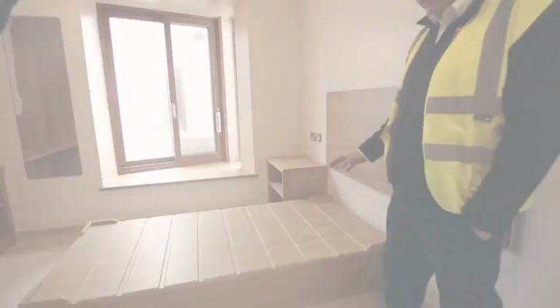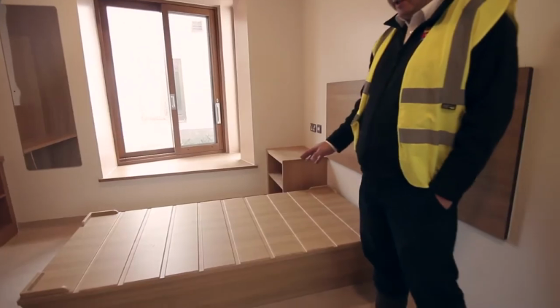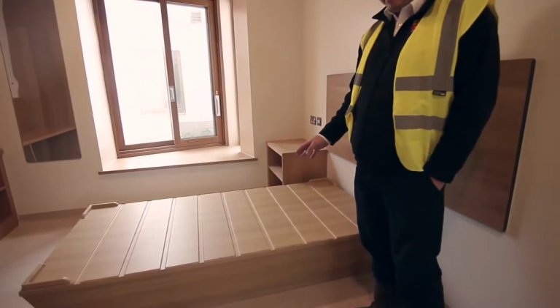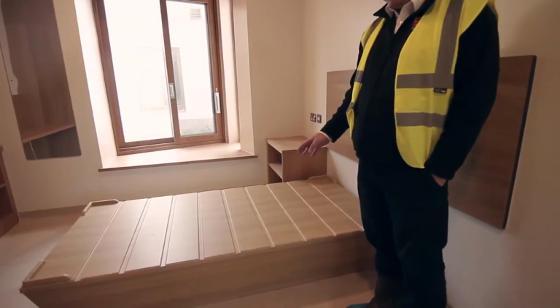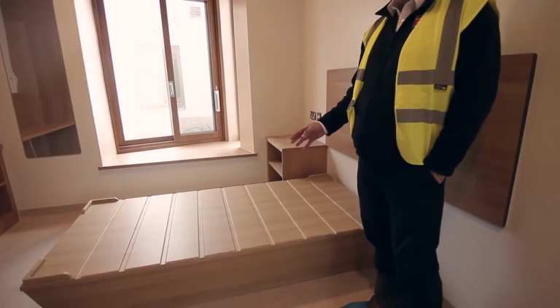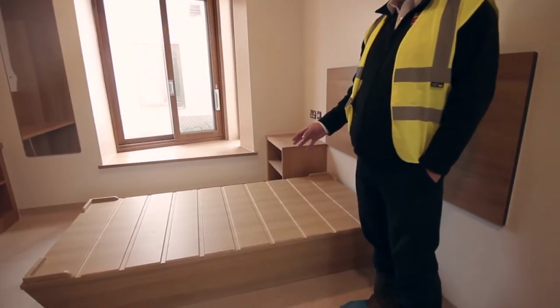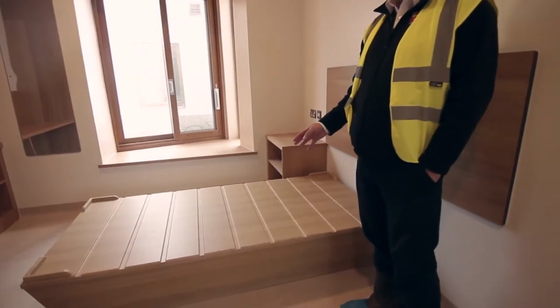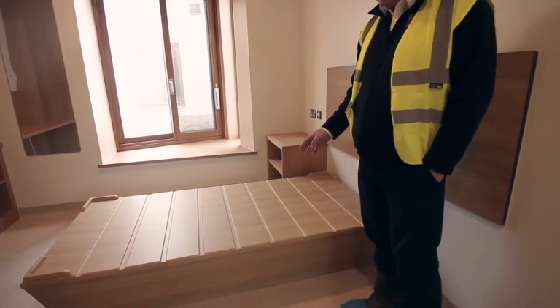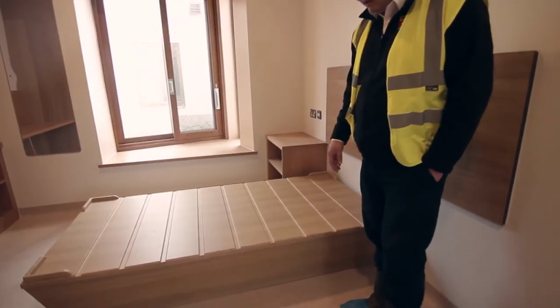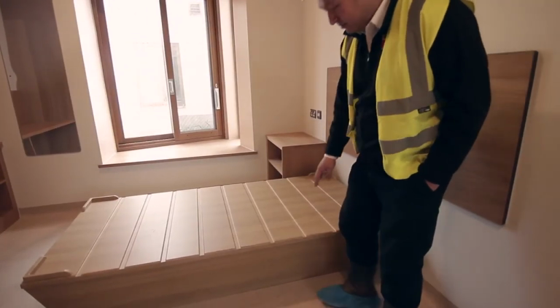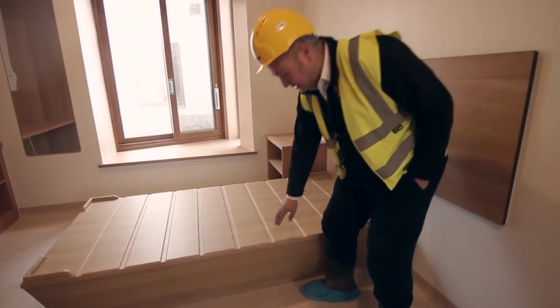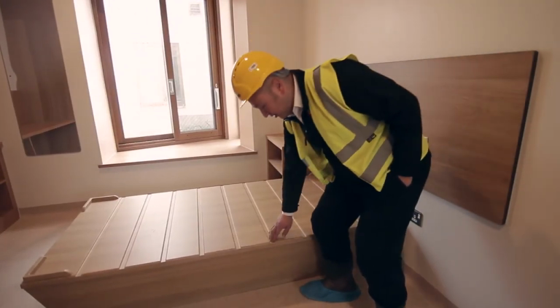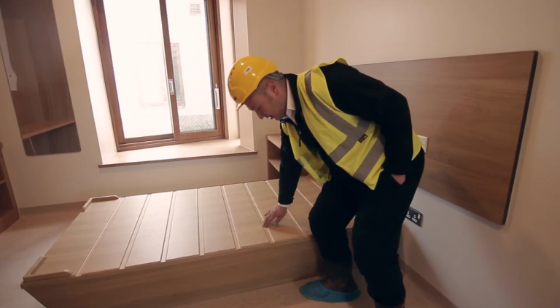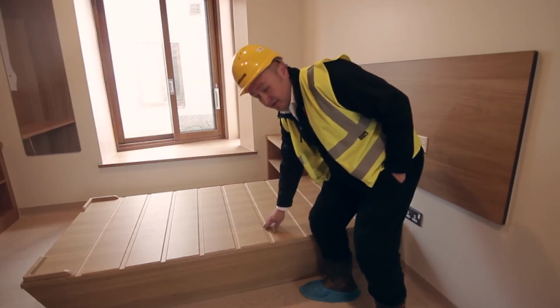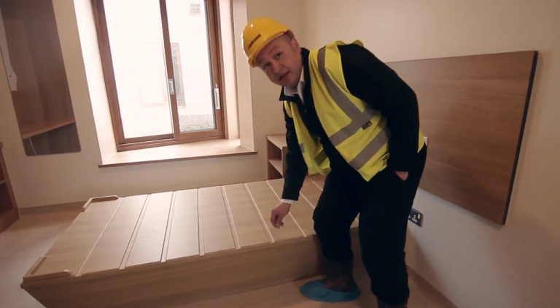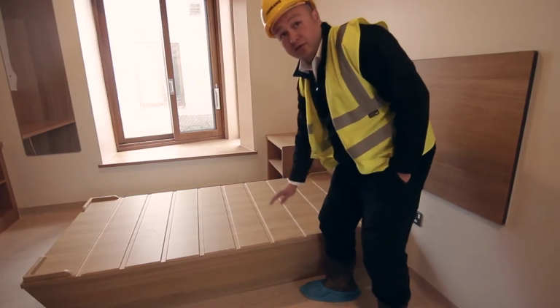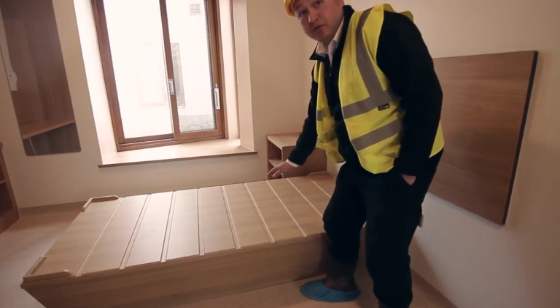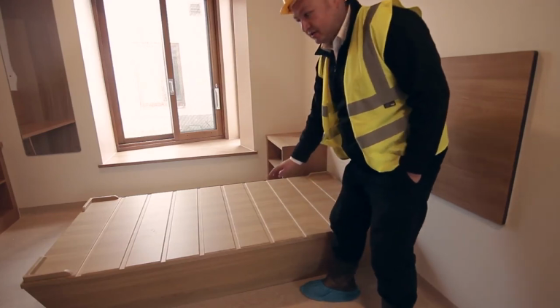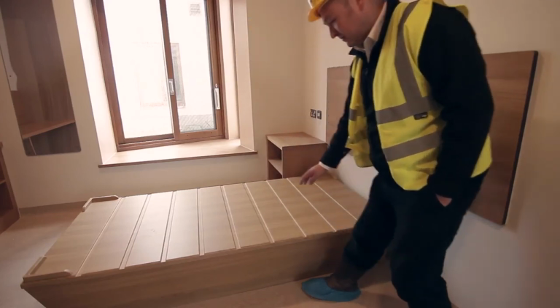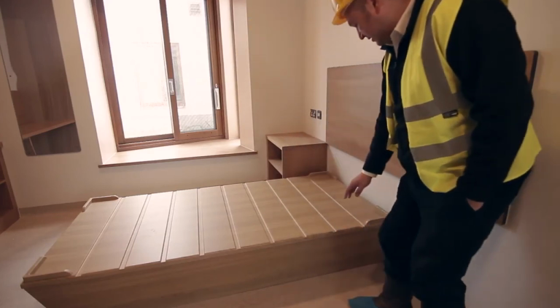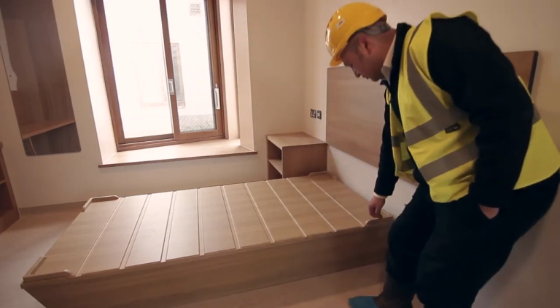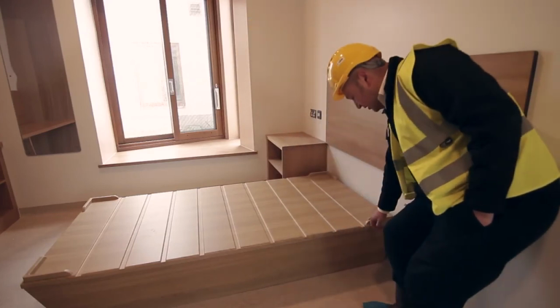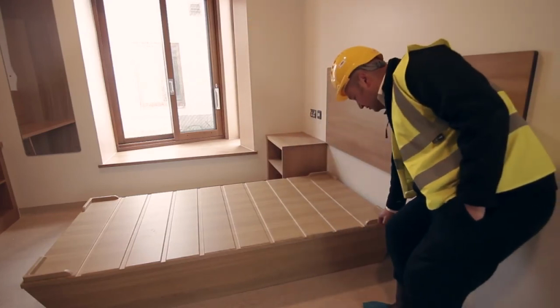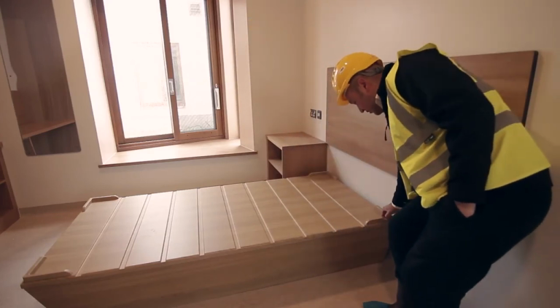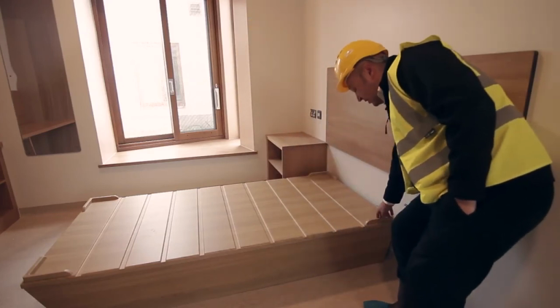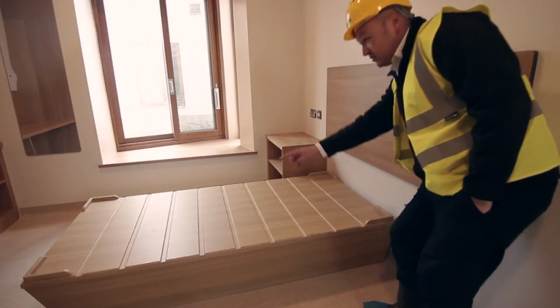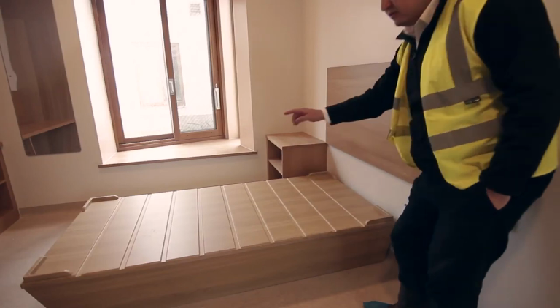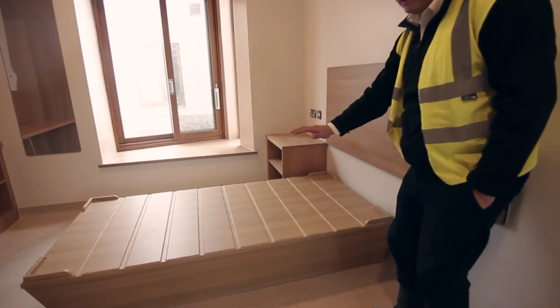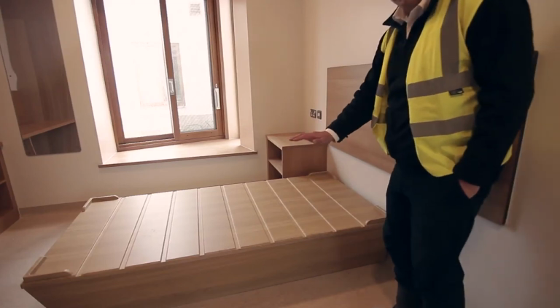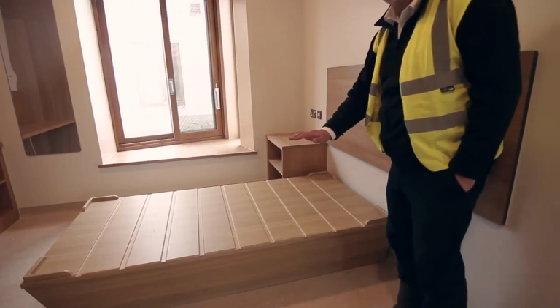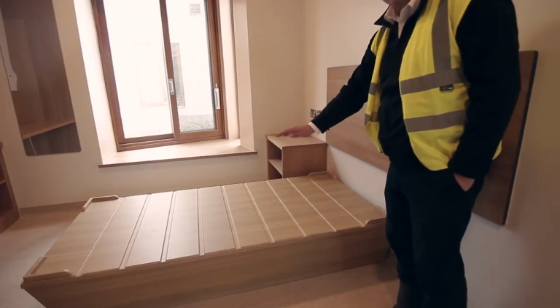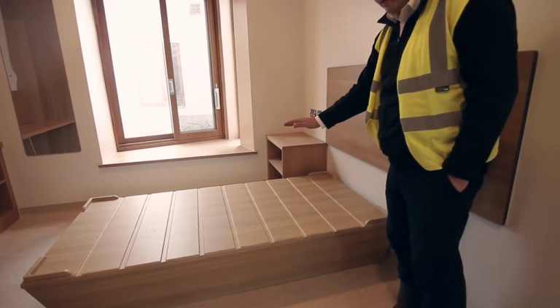This is a unique bed base that the Trust have actually designed. You see where it's slotted at the top — that's to let air flow below the mattress. It also has raised areas in each corner to stop the mattress sliding off the bed.